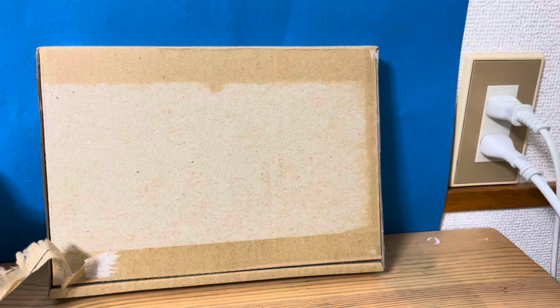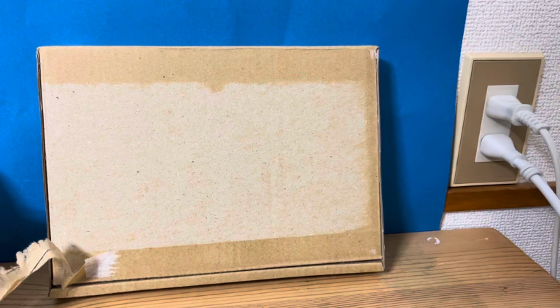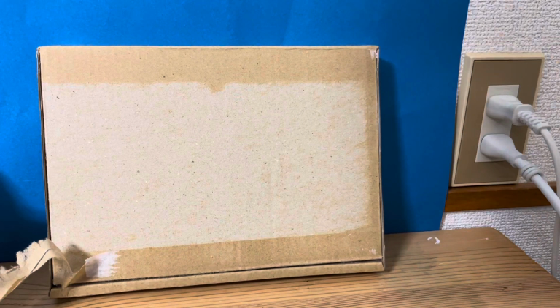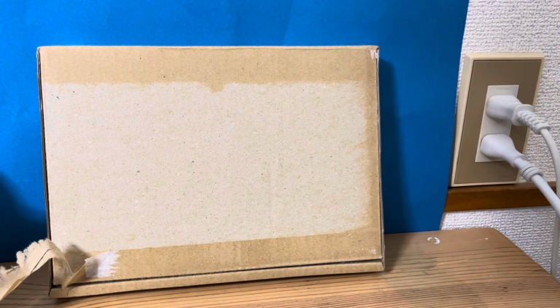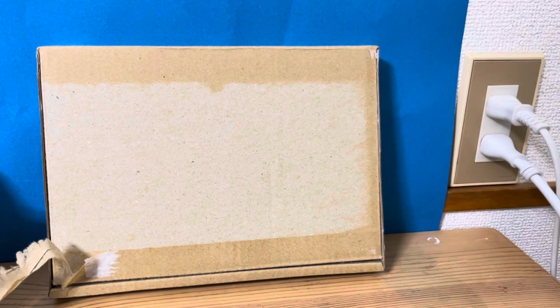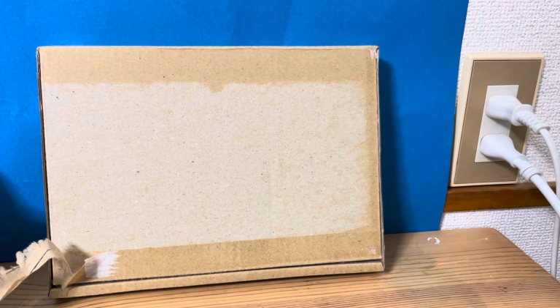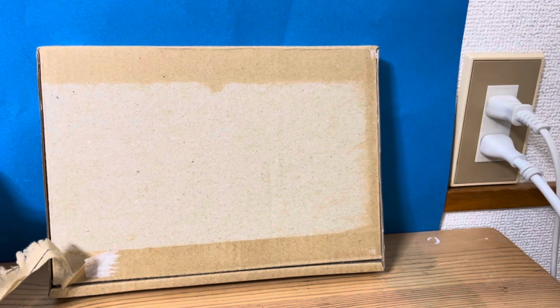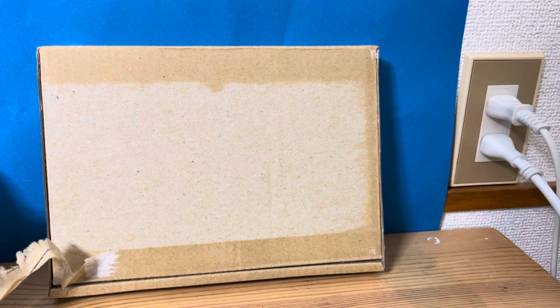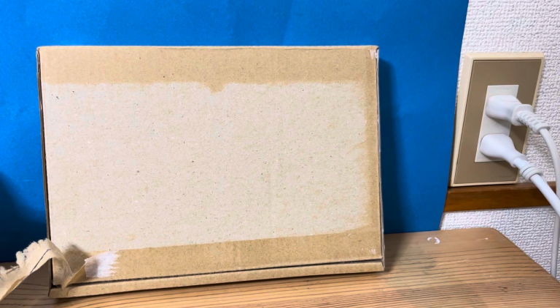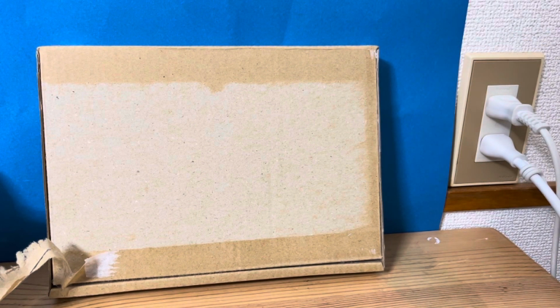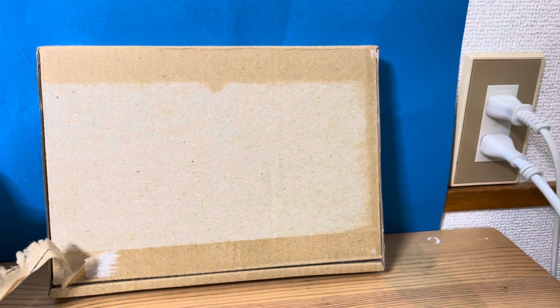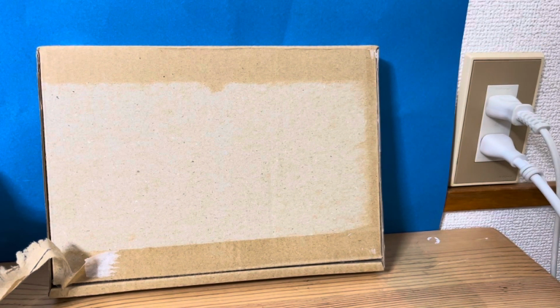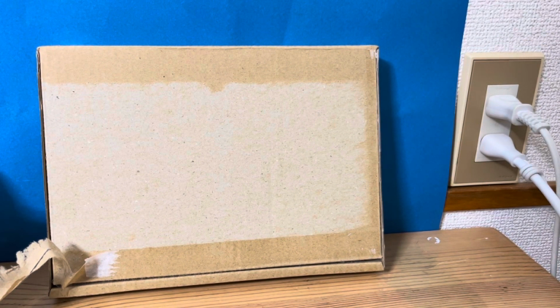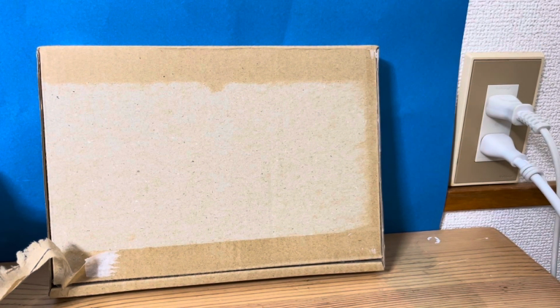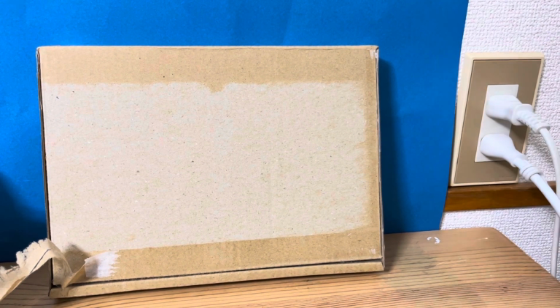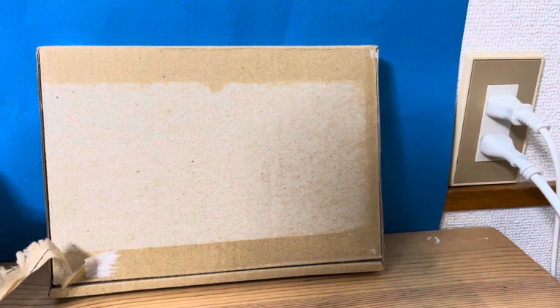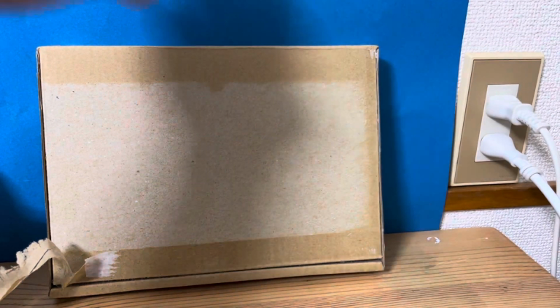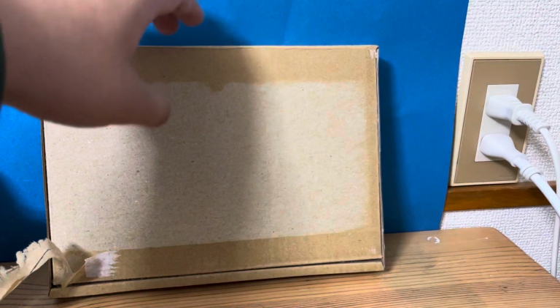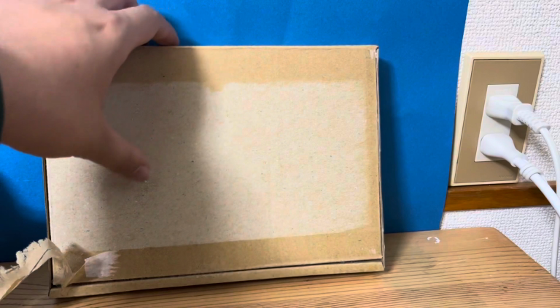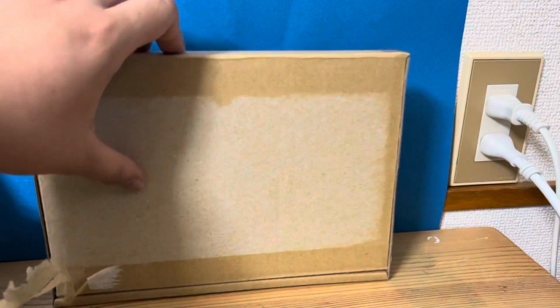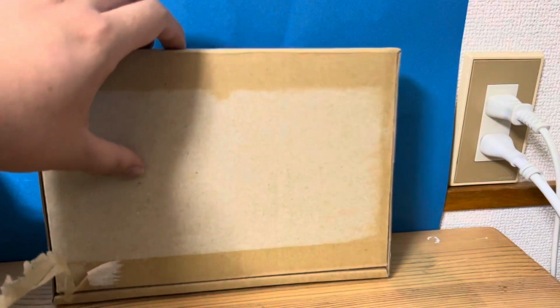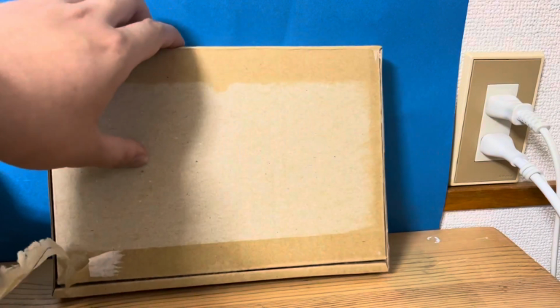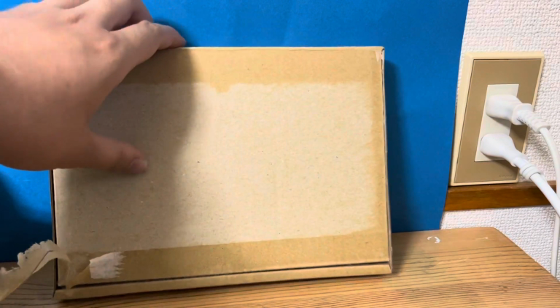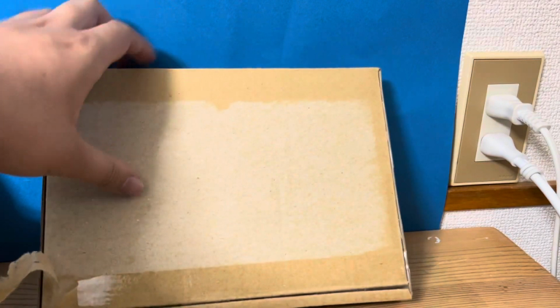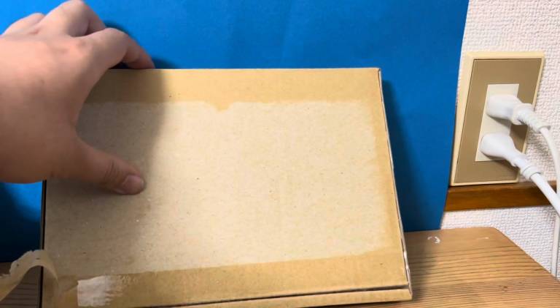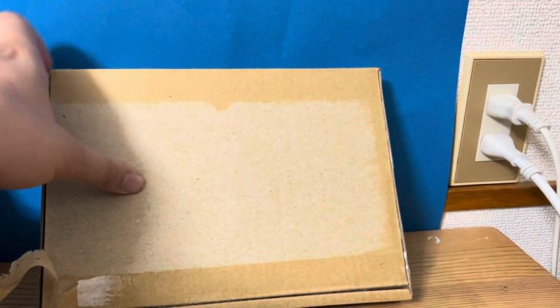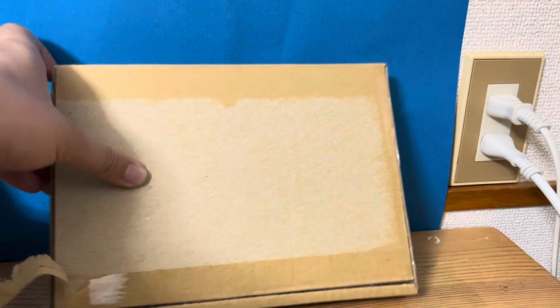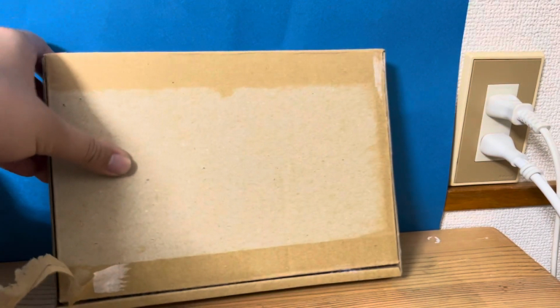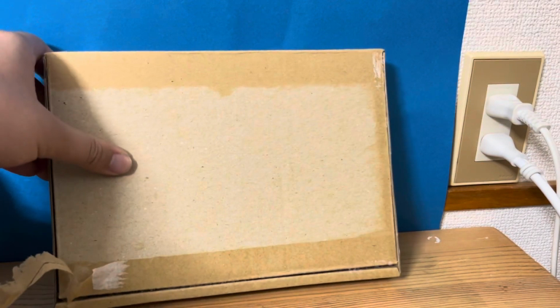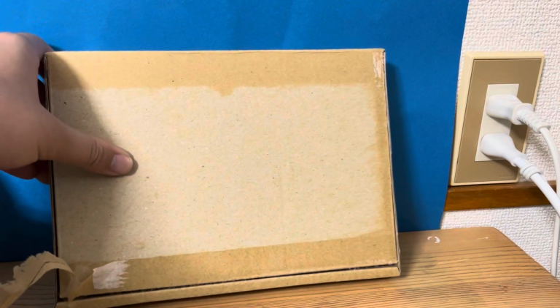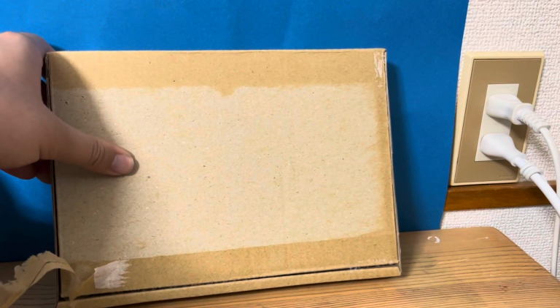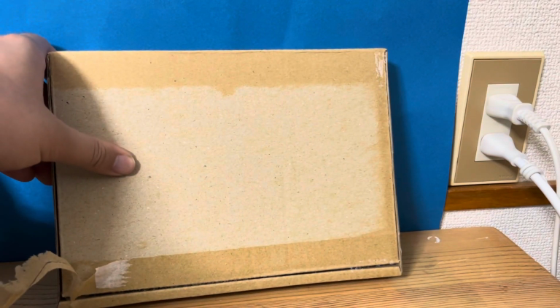Hey guys, I'm Box of Knota Ballad from Instagram. Today I'll be opening this package — this is a live day, so let's open it.